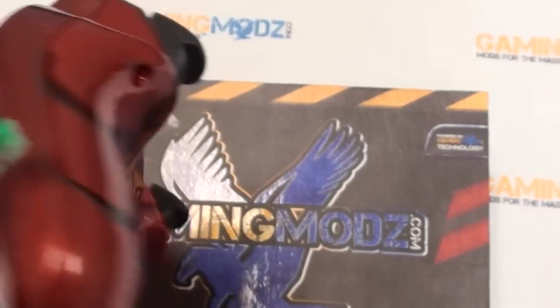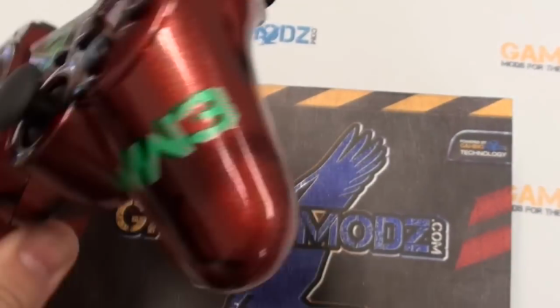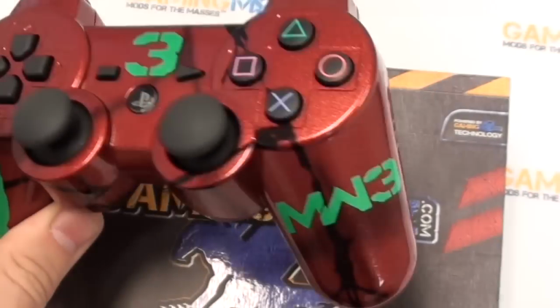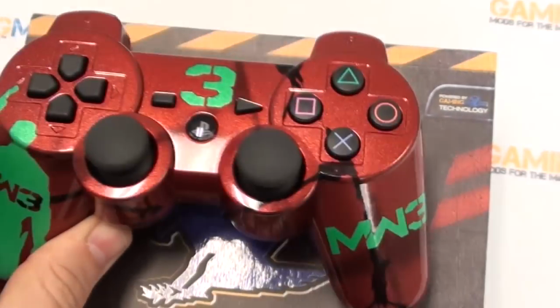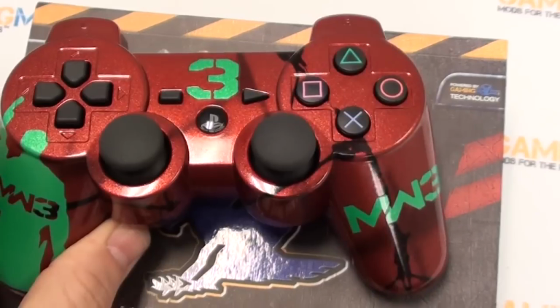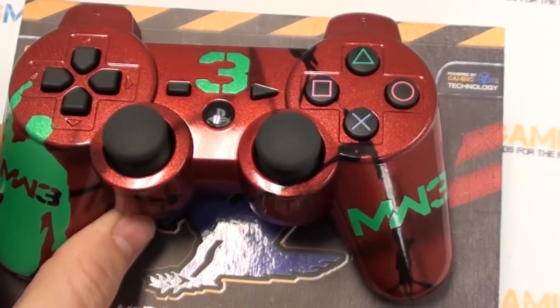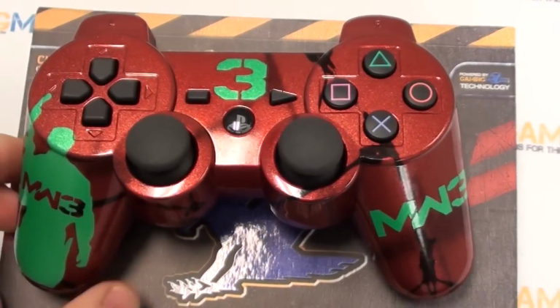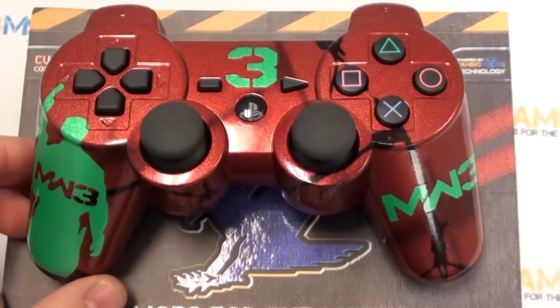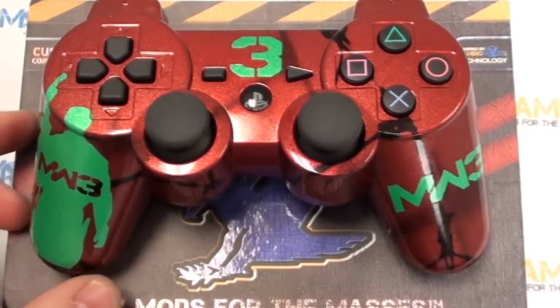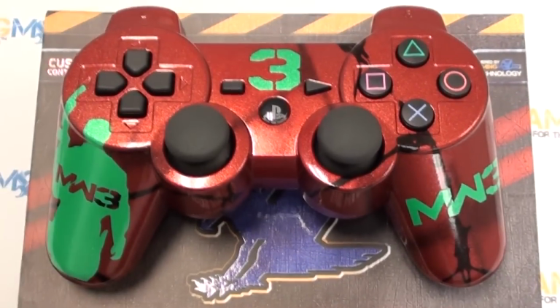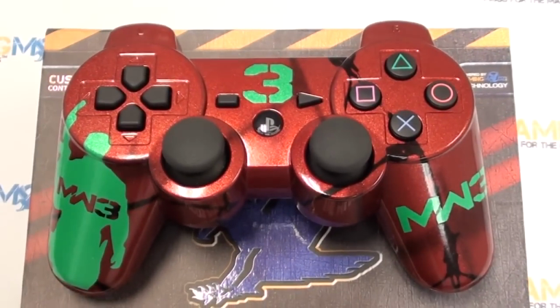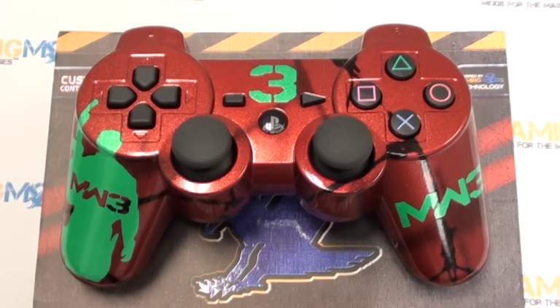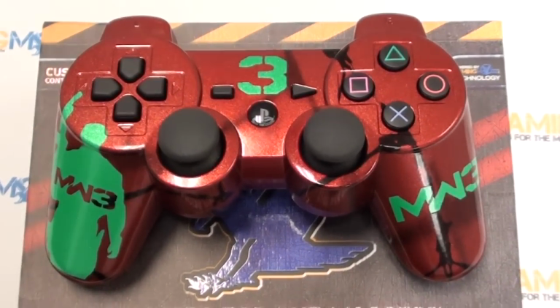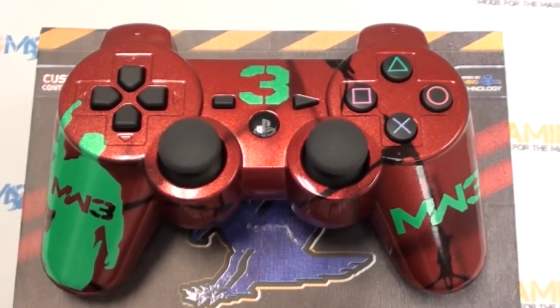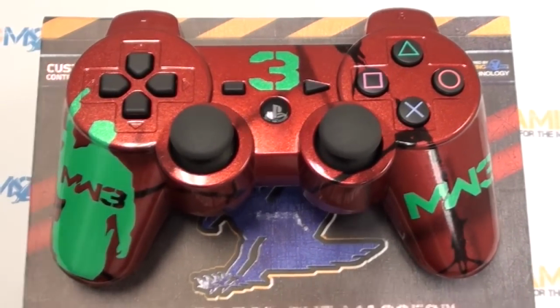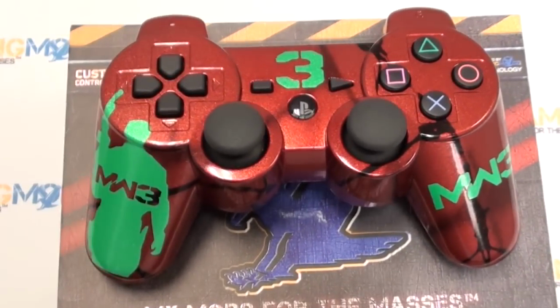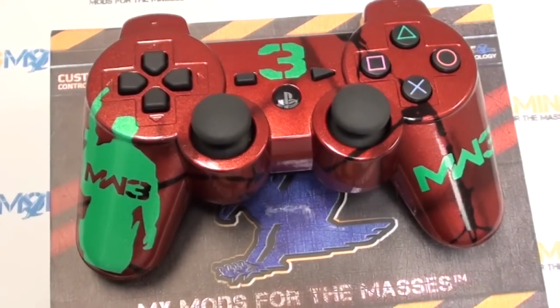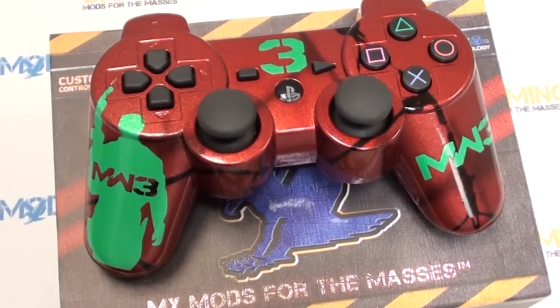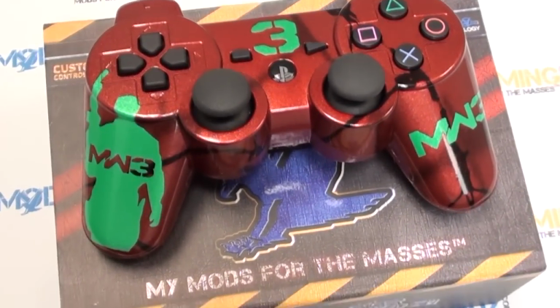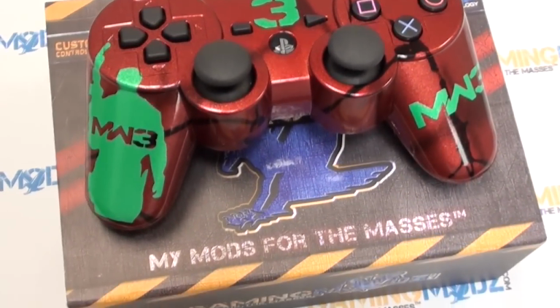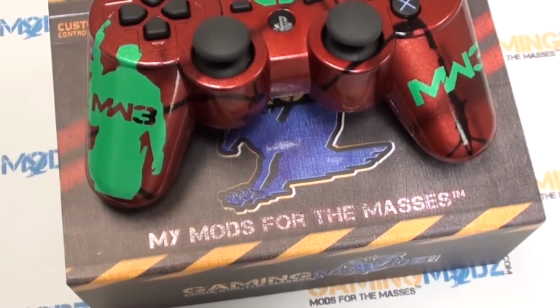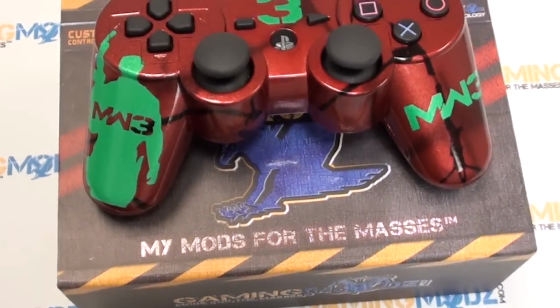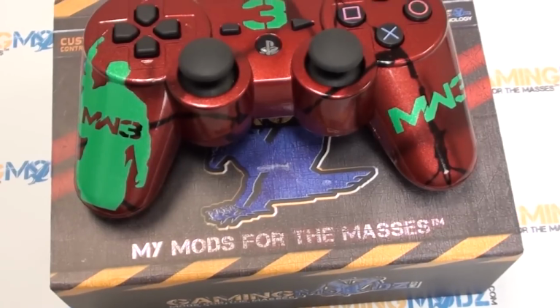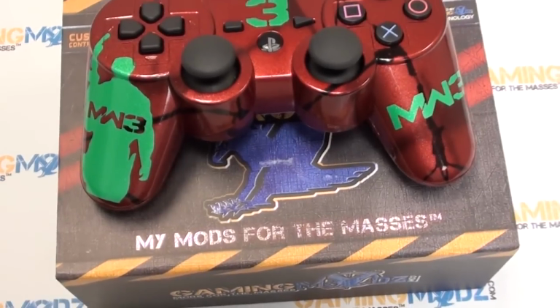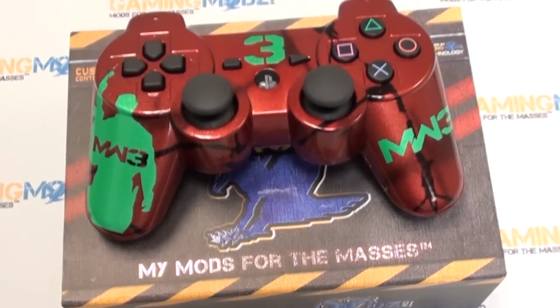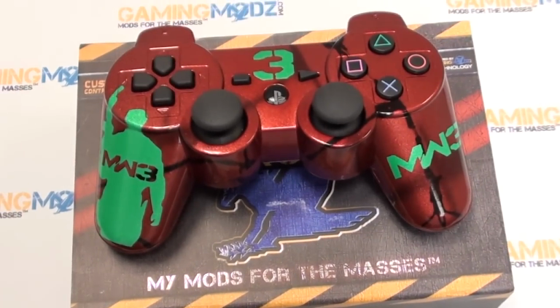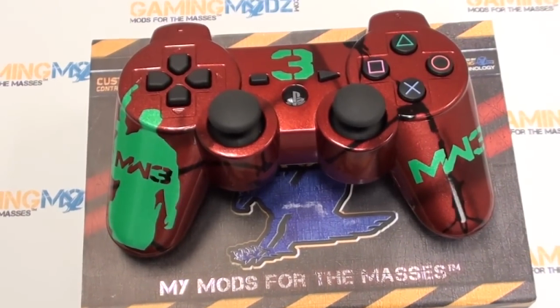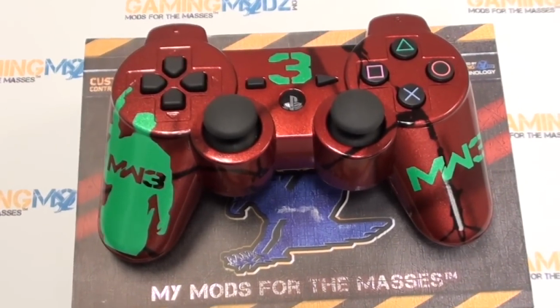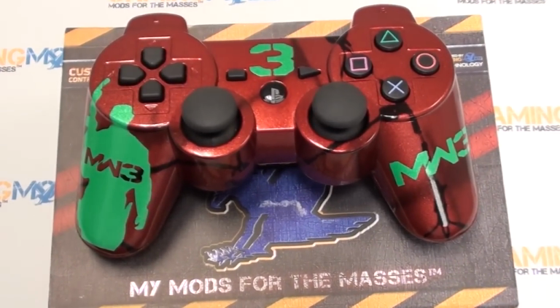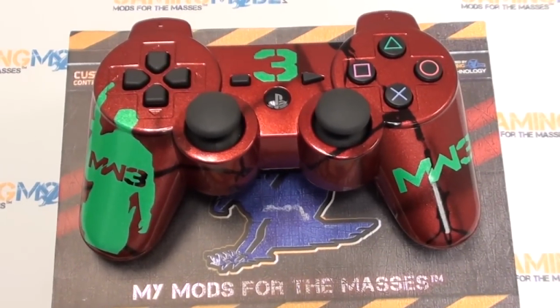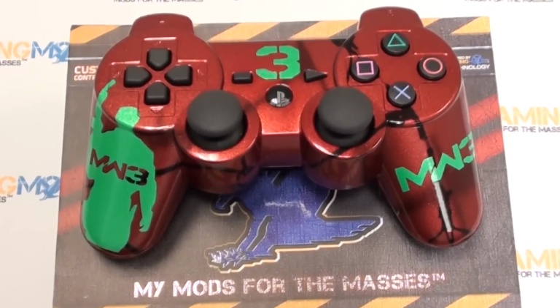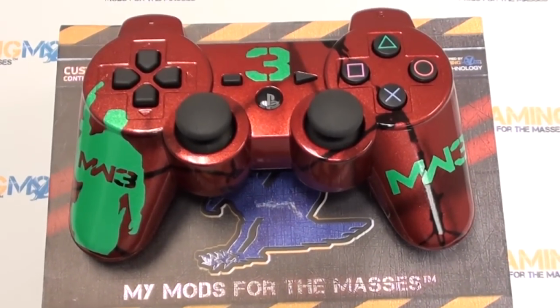So stop by and check out our controllers. We have a special where you can choose all the add-ons for free to customize your controller for a flat price. Also you get the collector's box and the pouch with your purchase. Thank you.